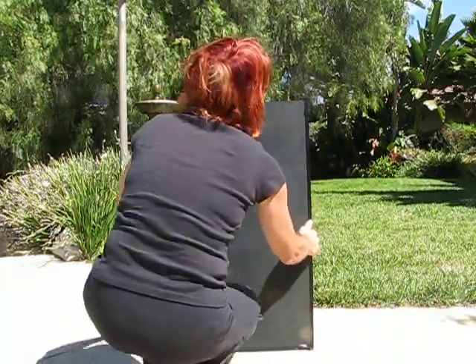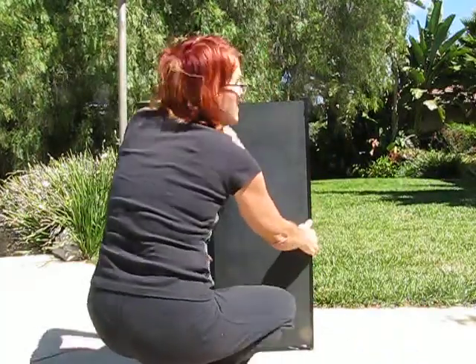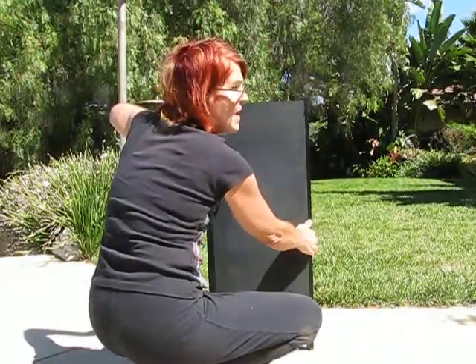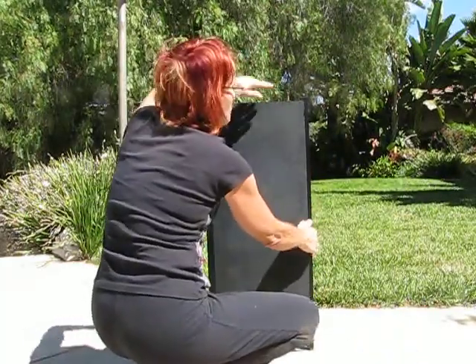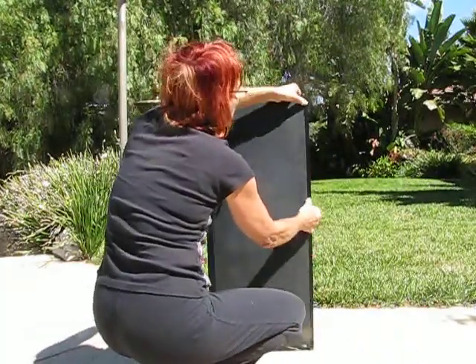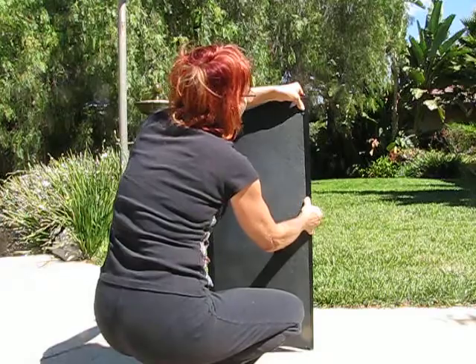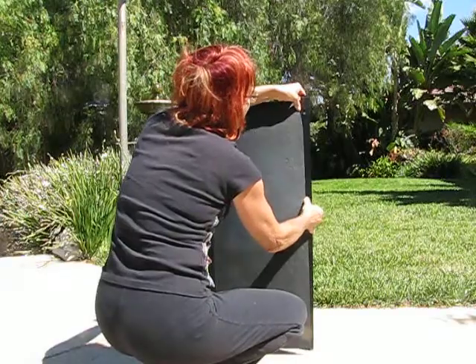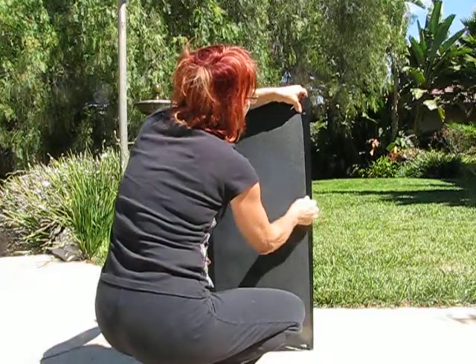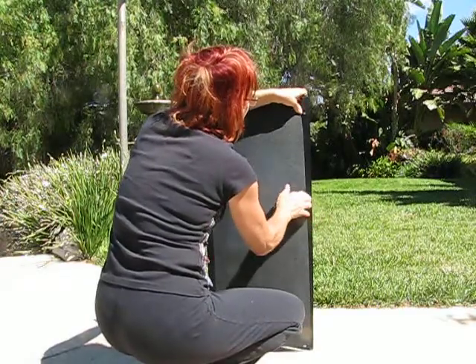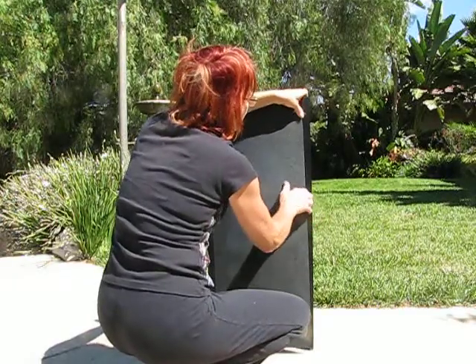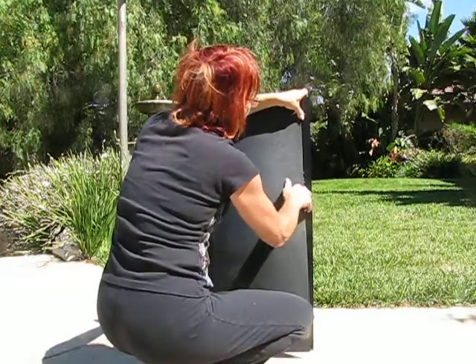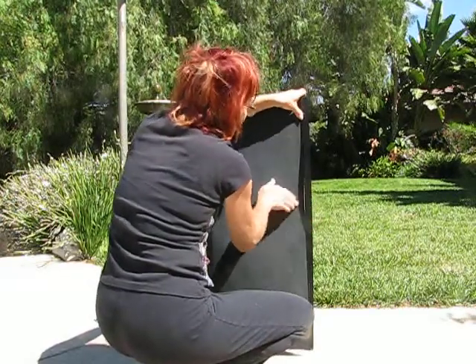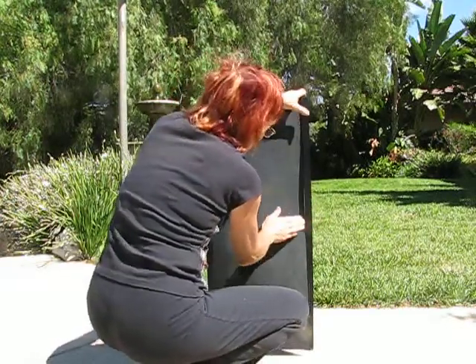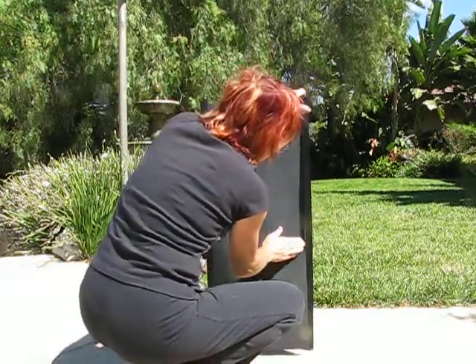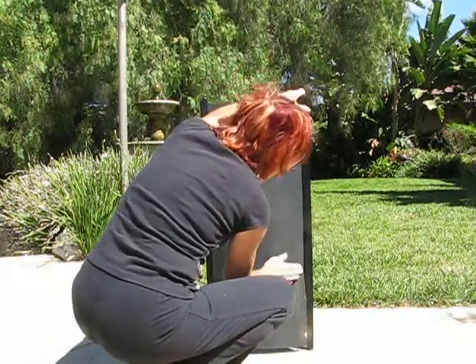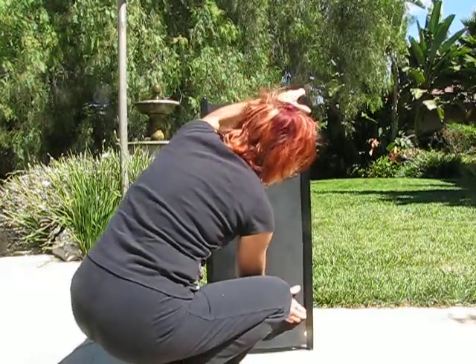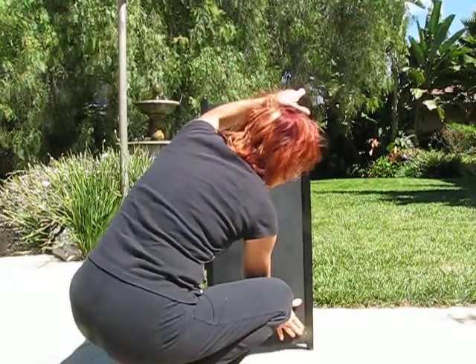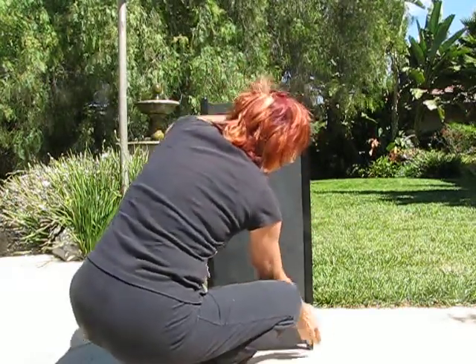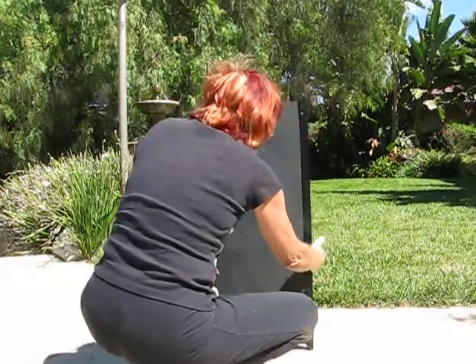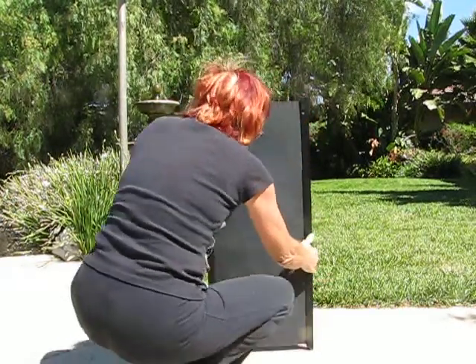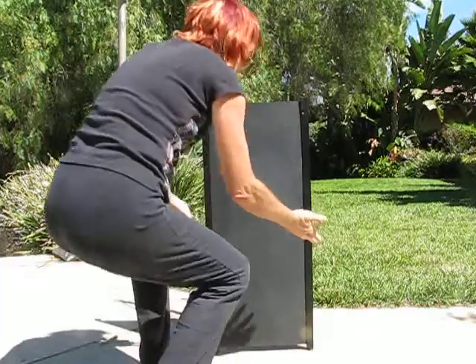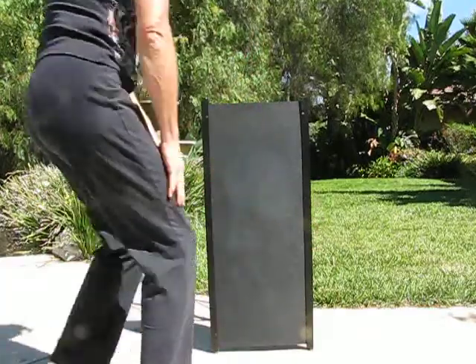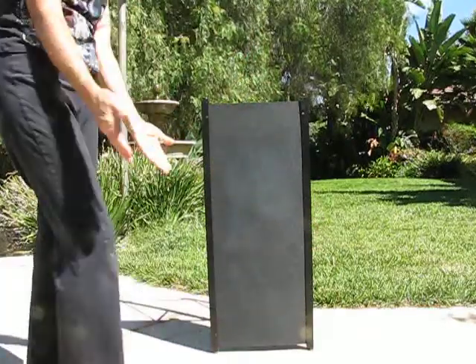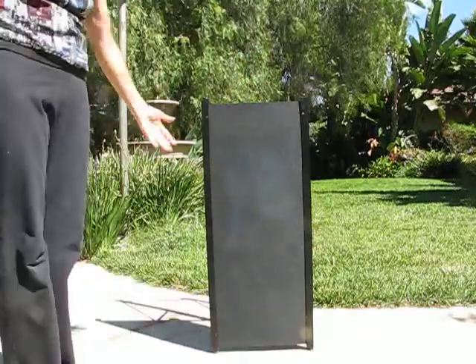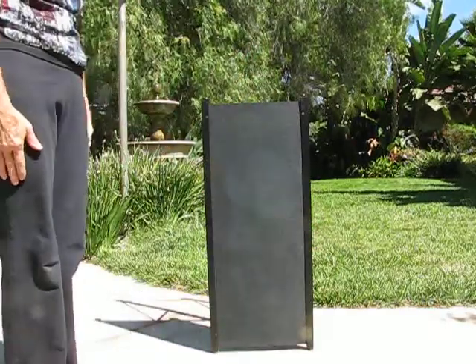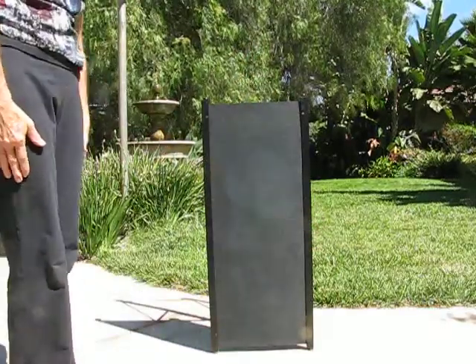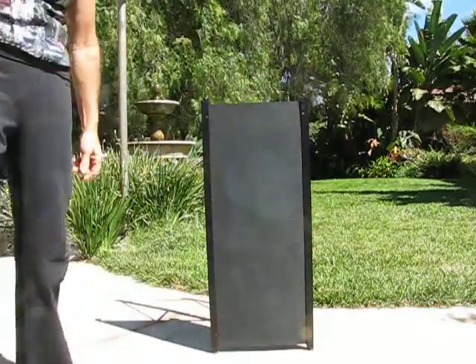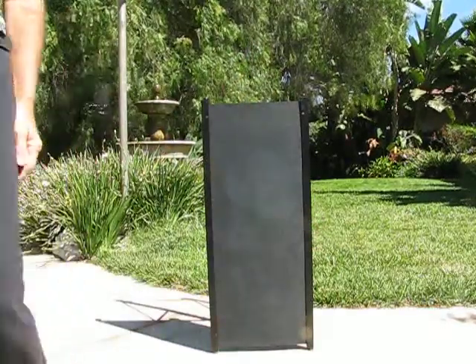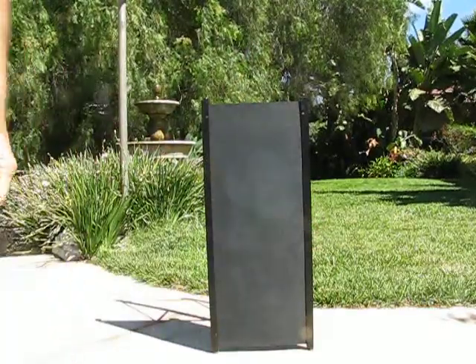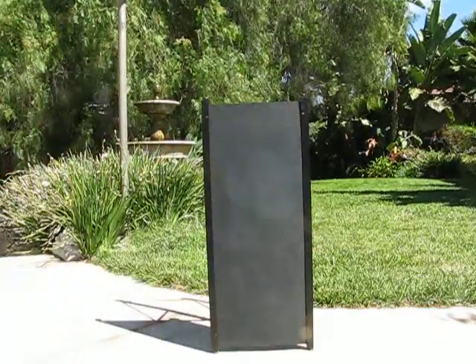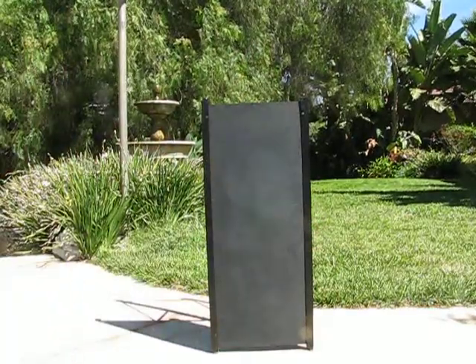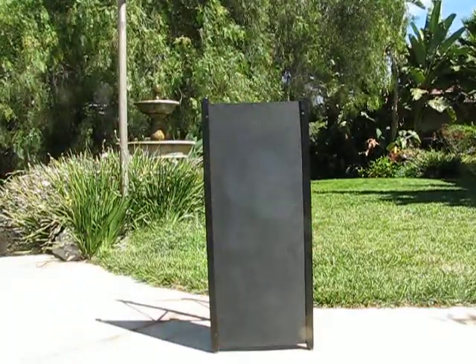Once this side is fully aligned, you just take this, line it up, flex it on your fingernail down the side, and boom, you're done.